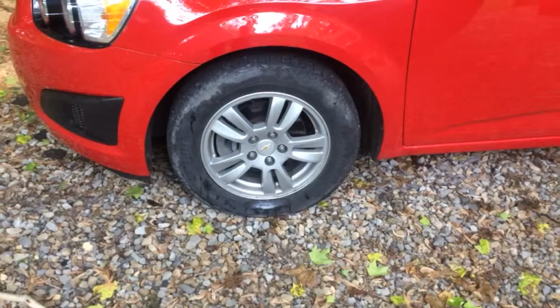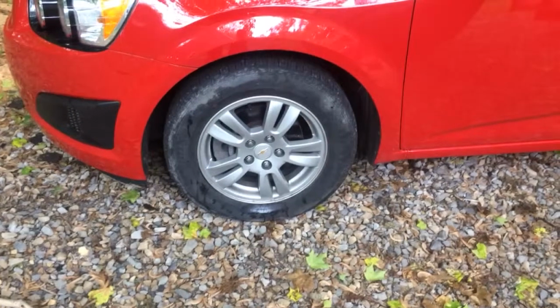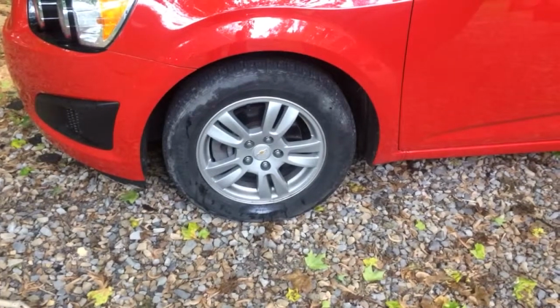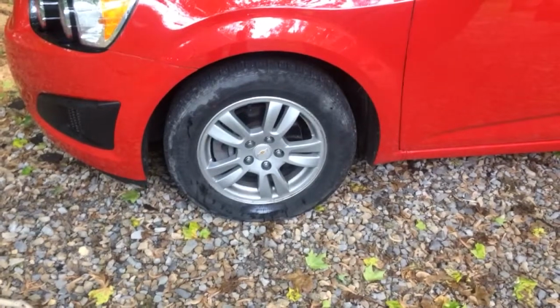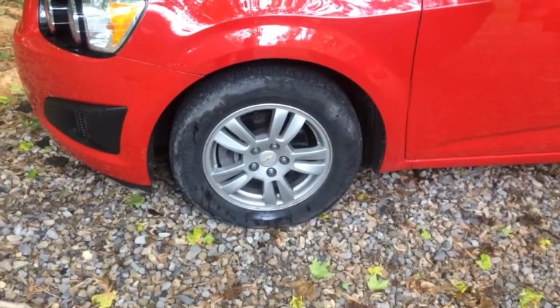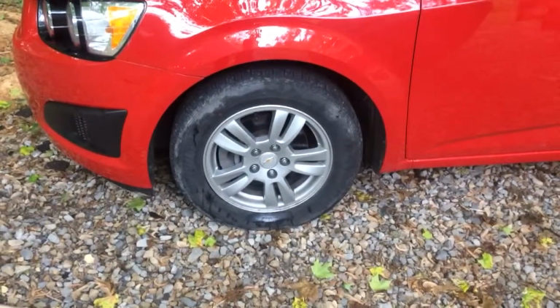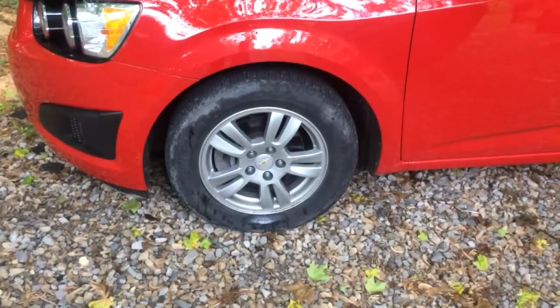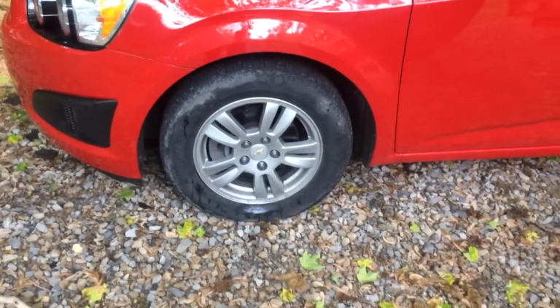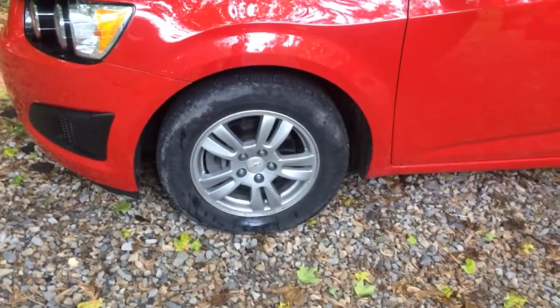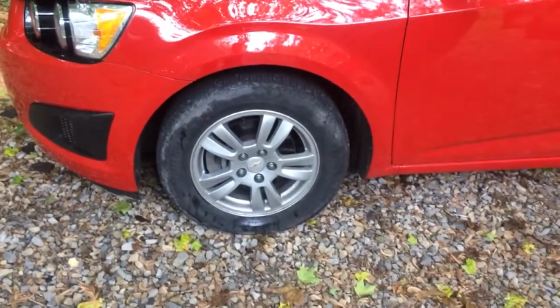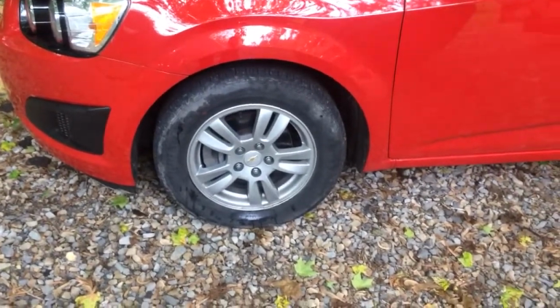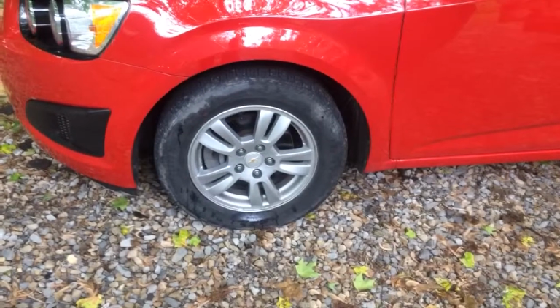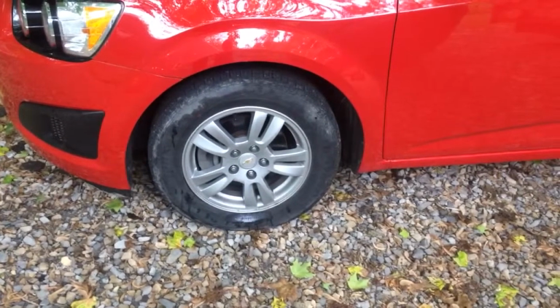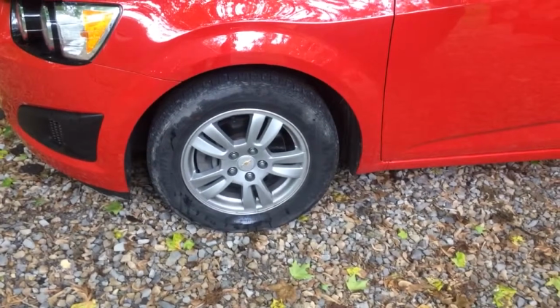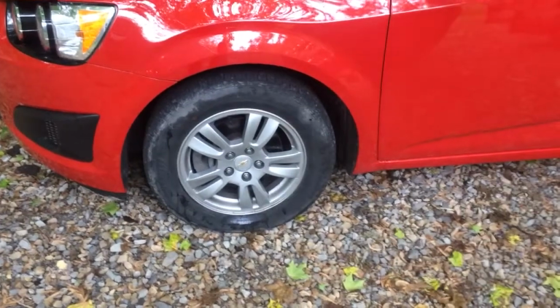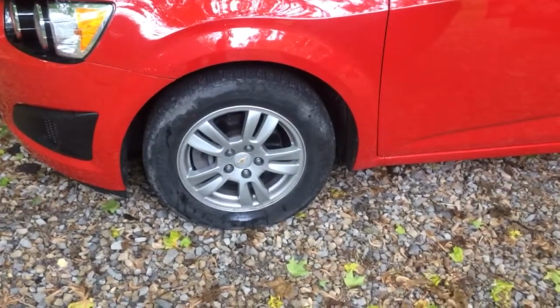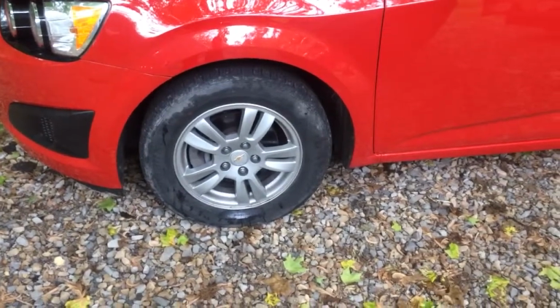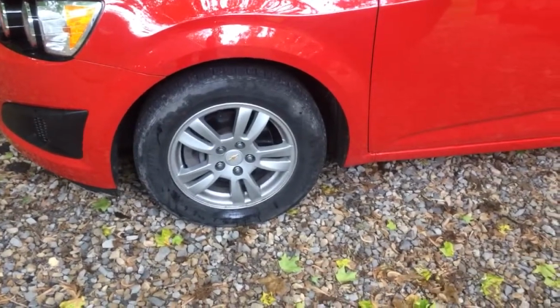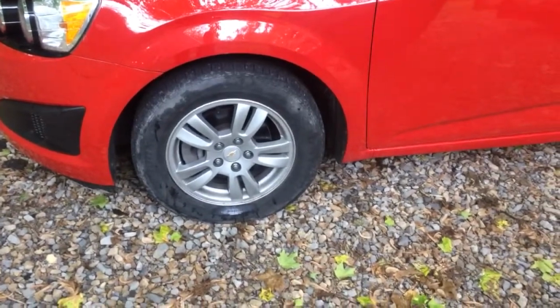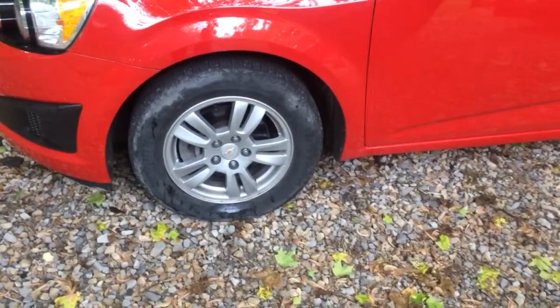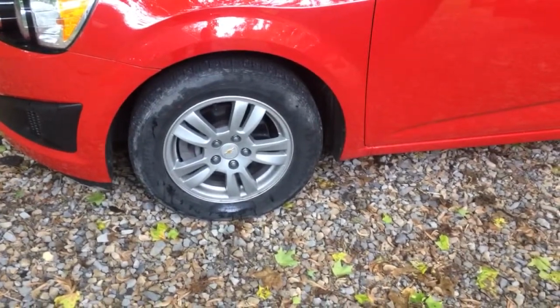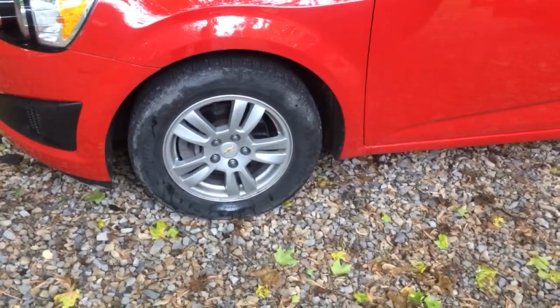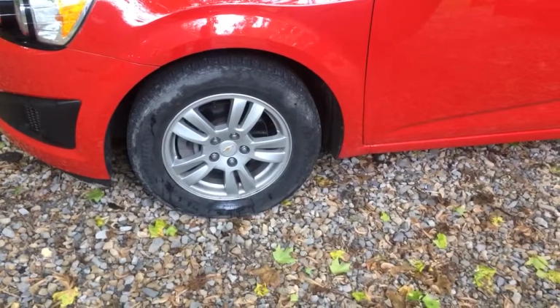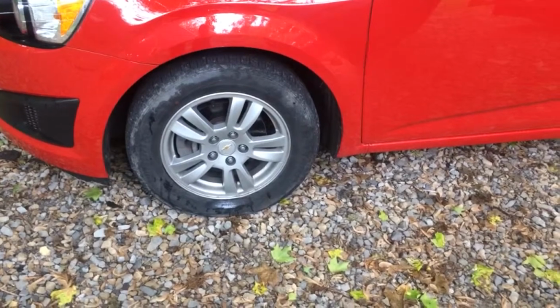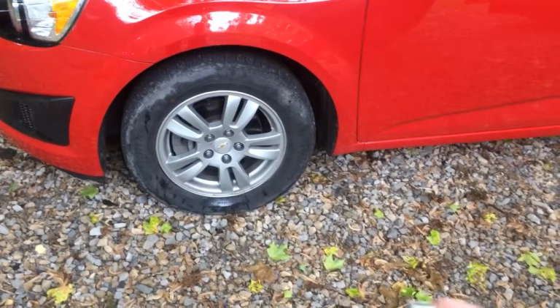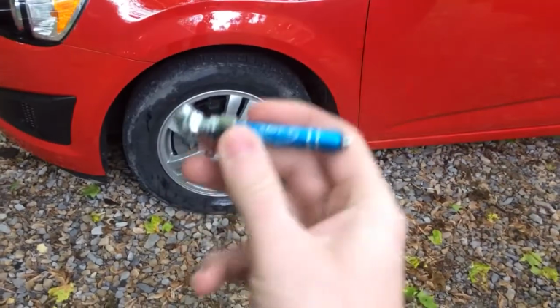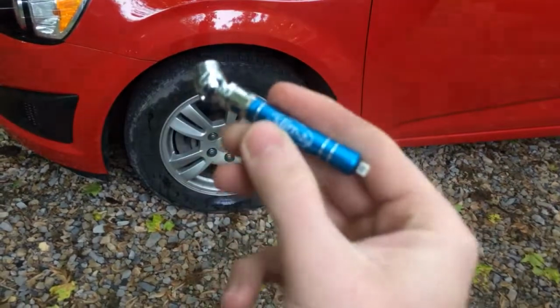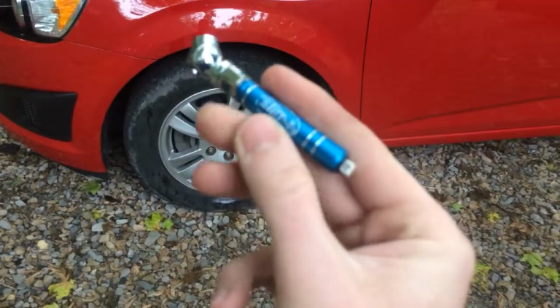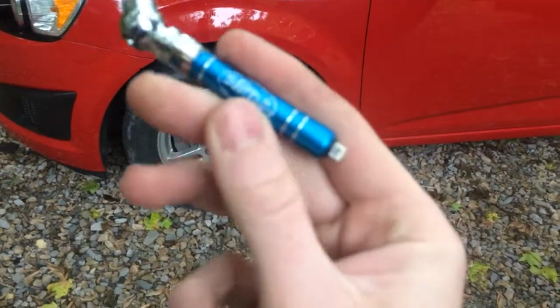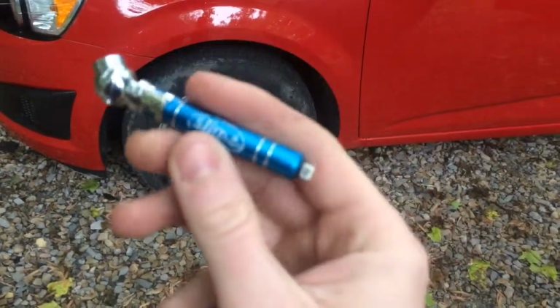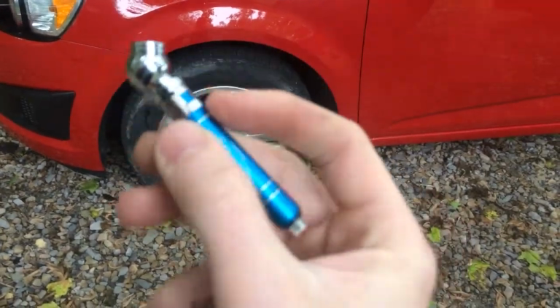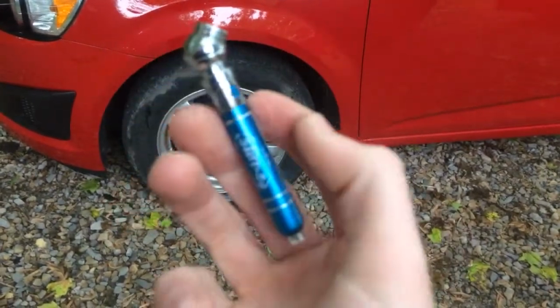If you want to know the pressure in your tires but you don't have an on-board pressure gauge, you're going to need to go to an auto parts store, Walmart, or anywhere and pick up a tire gauge.